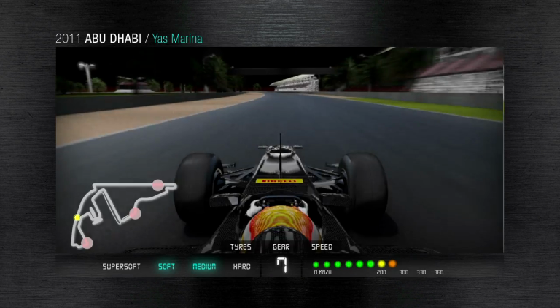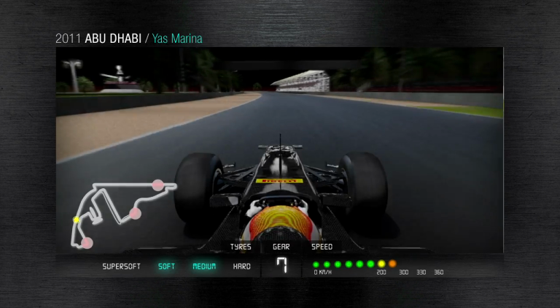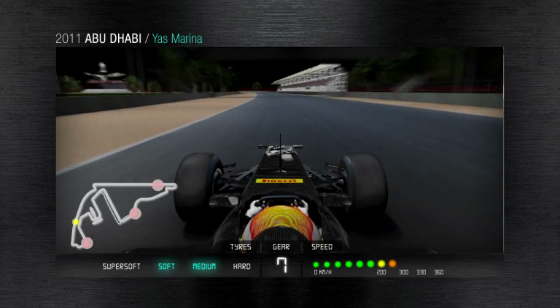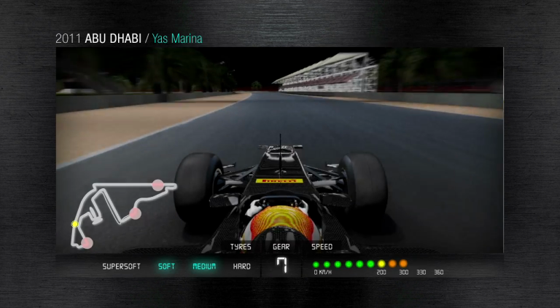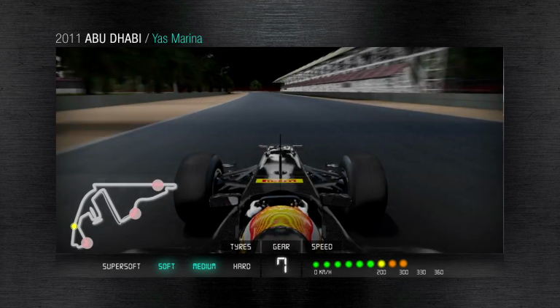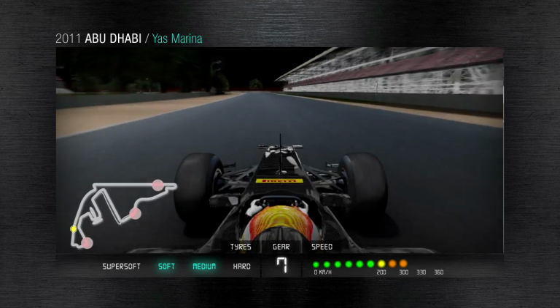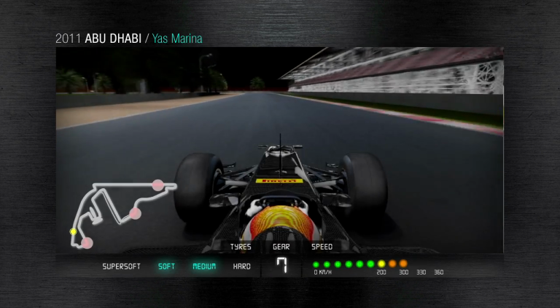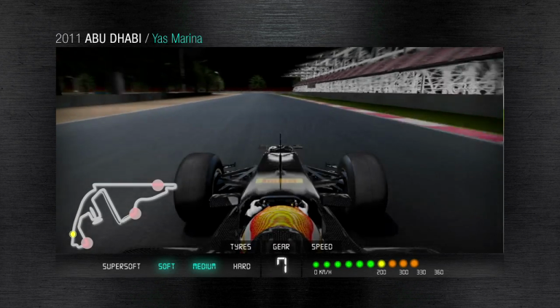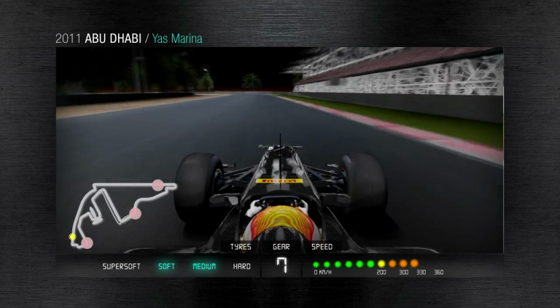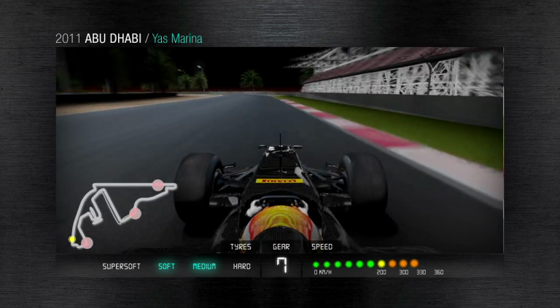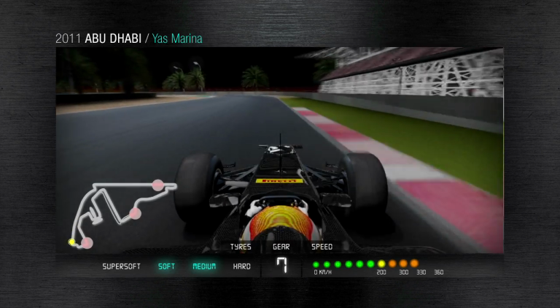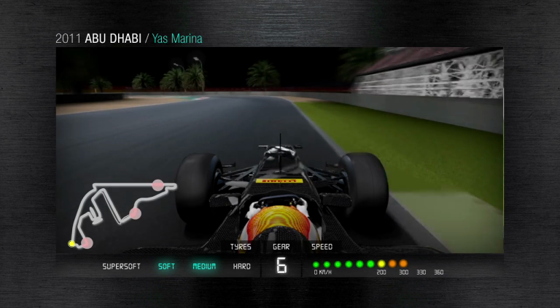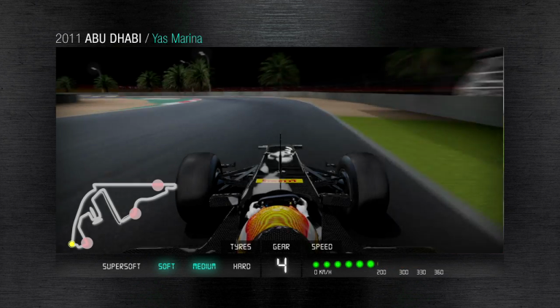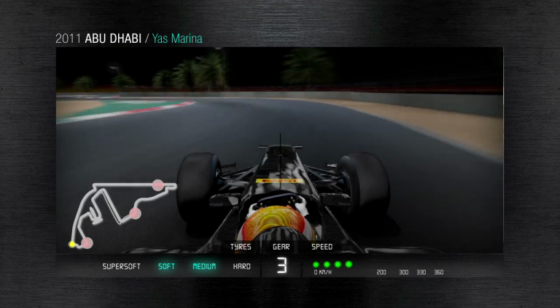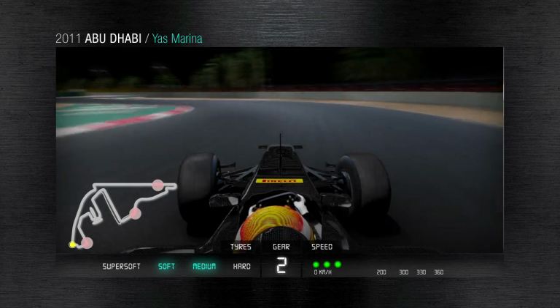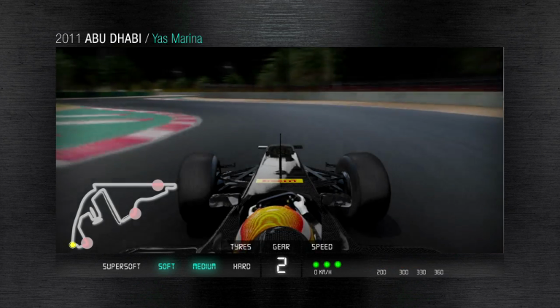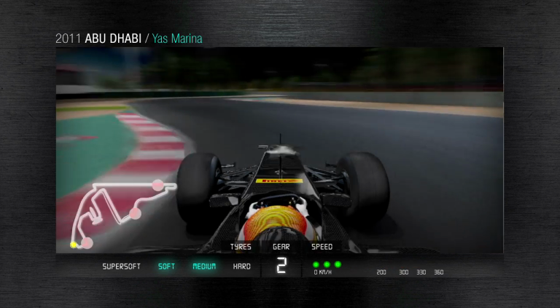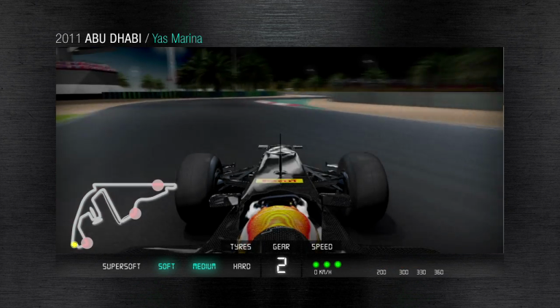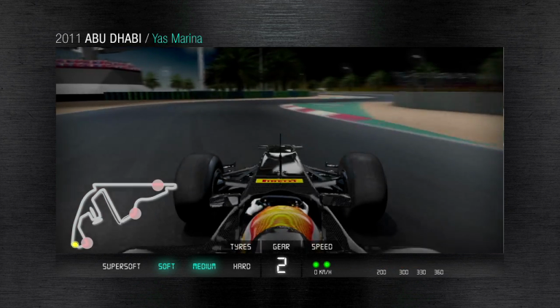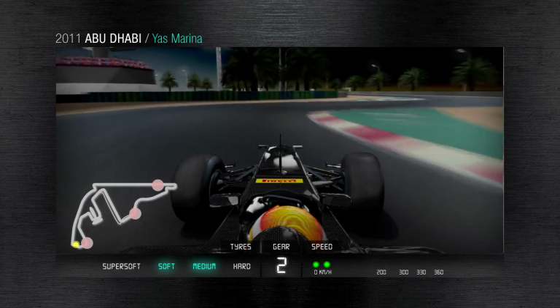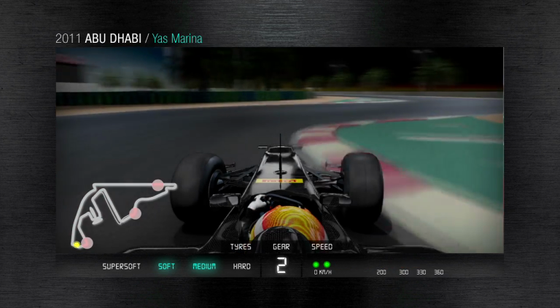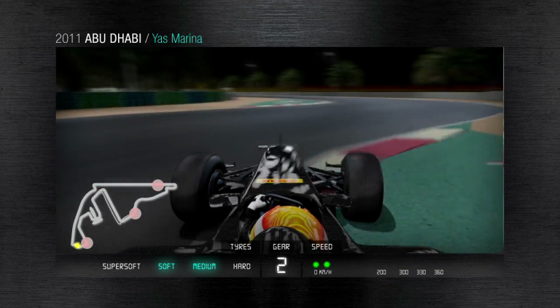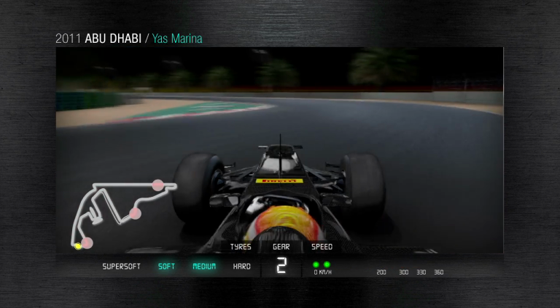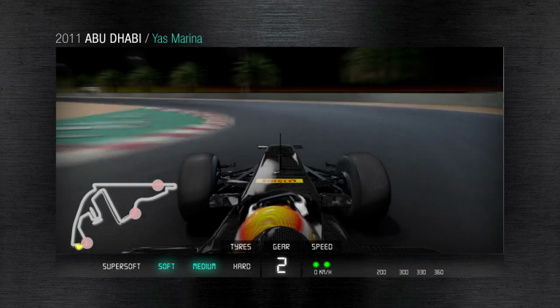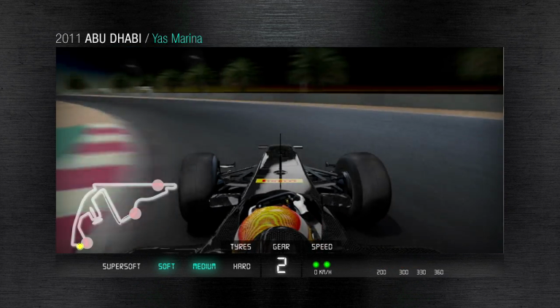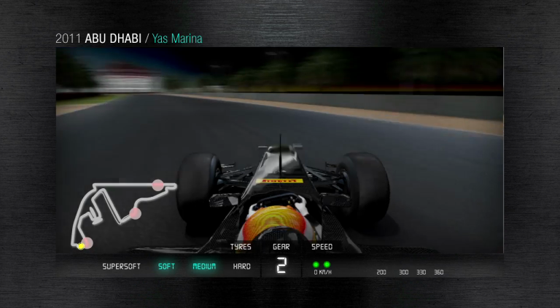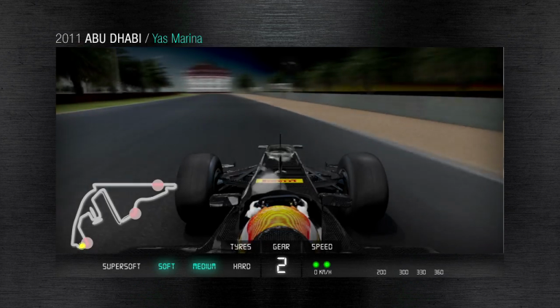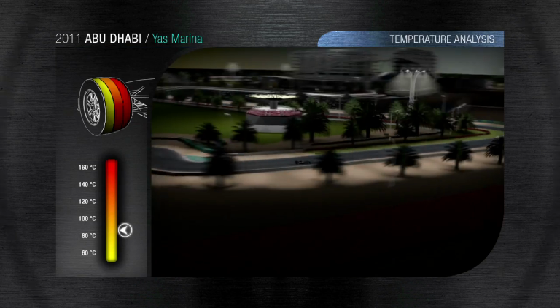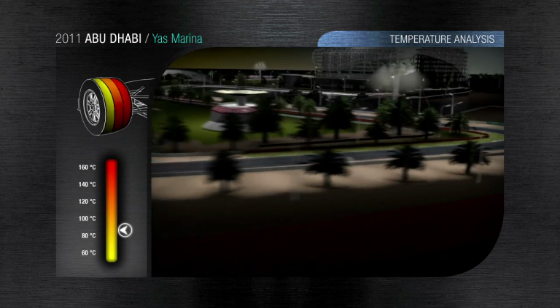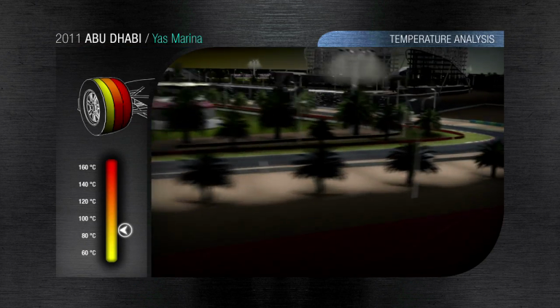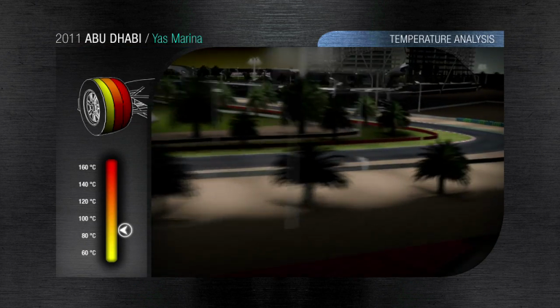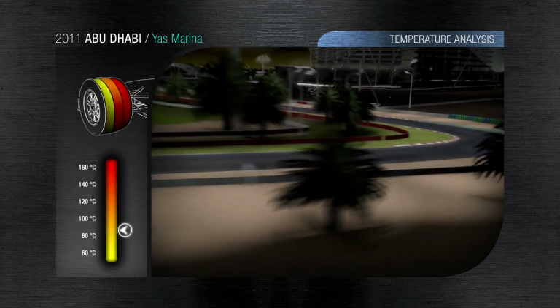Turn 11: the cars go from 300 kph to 90 kph in 110 metres. This is a 5G deceleration, taking the drivers into a slow series of S-bends that have to be driven with maximum precision.